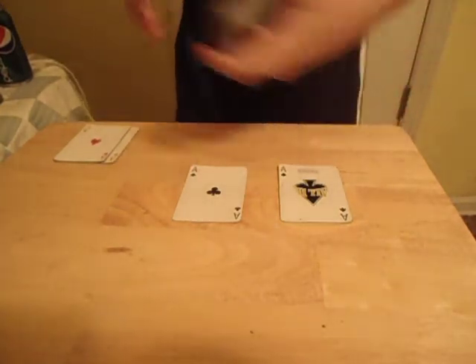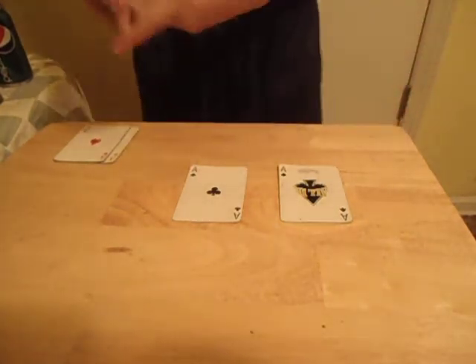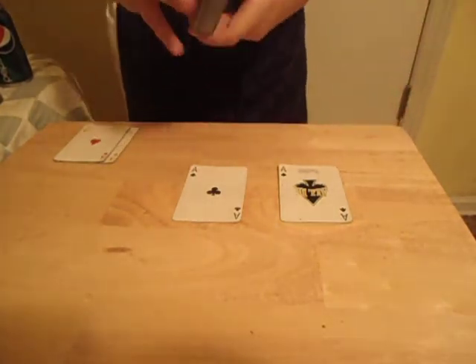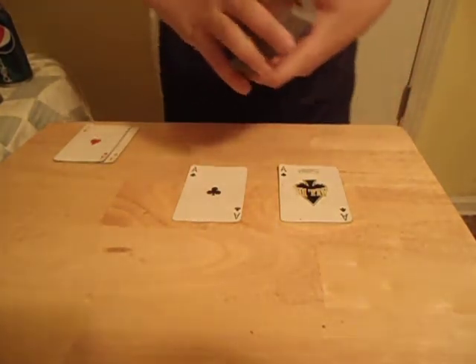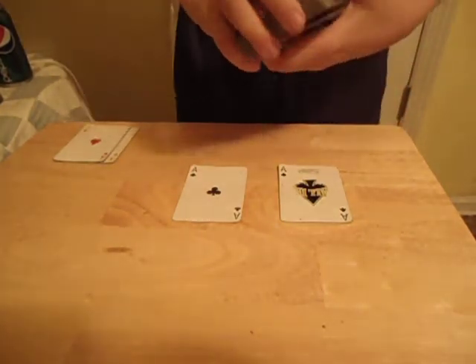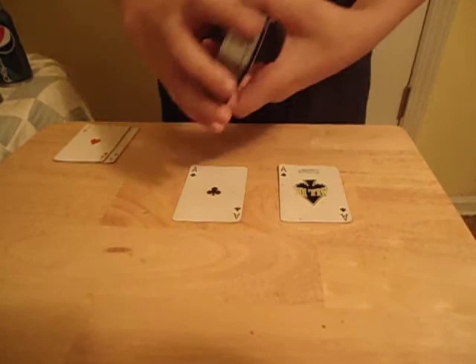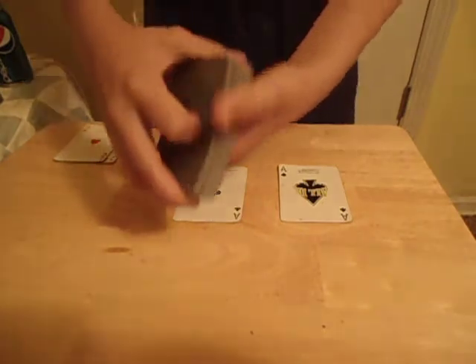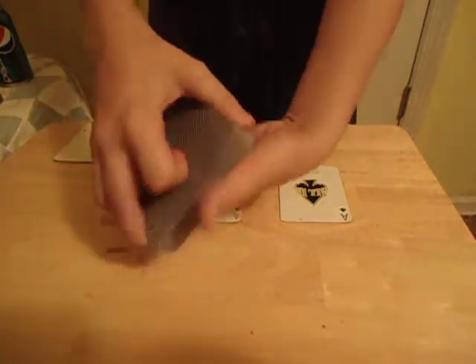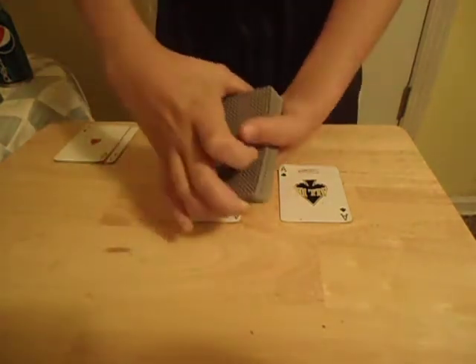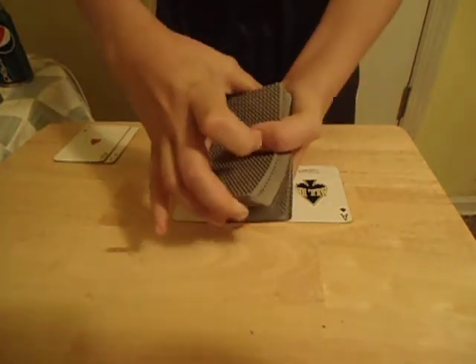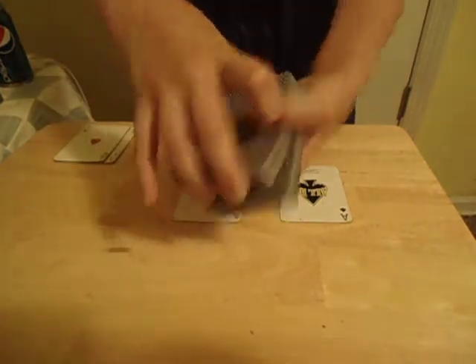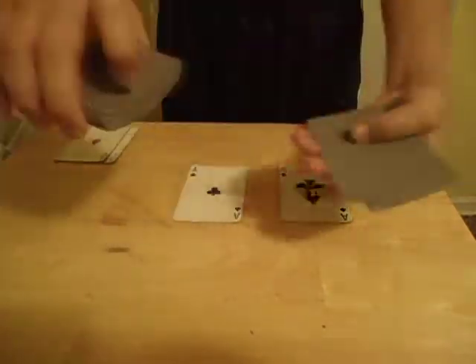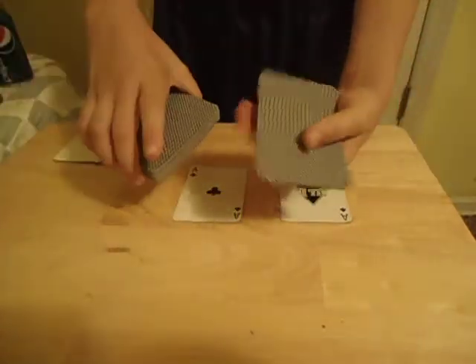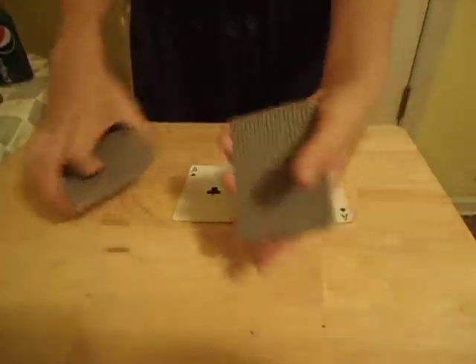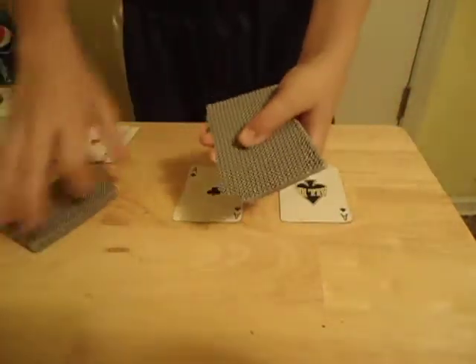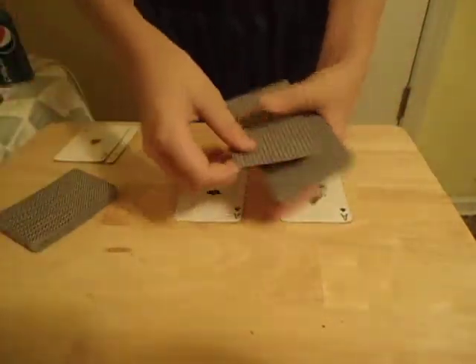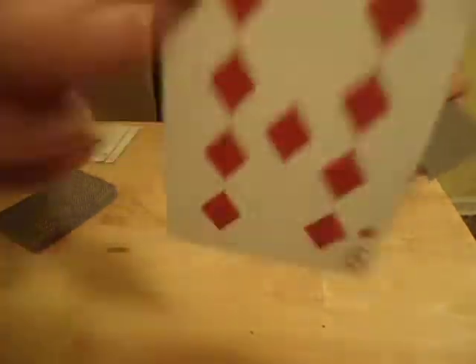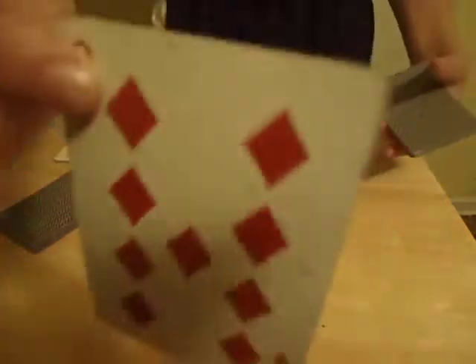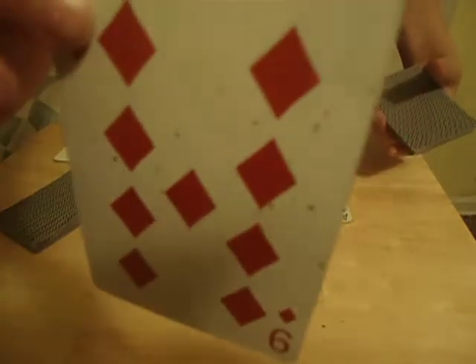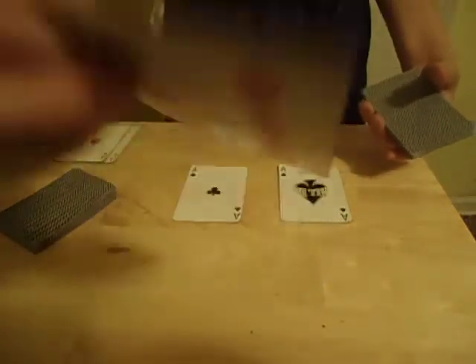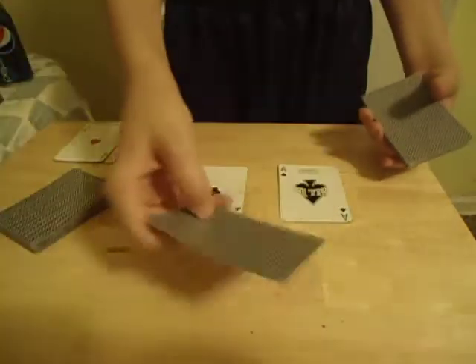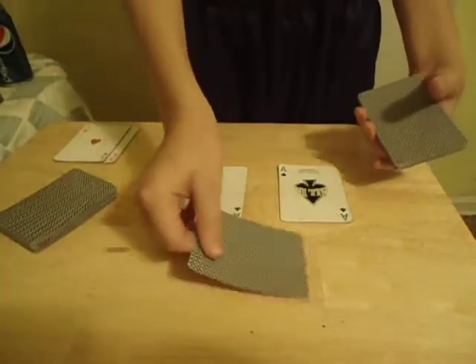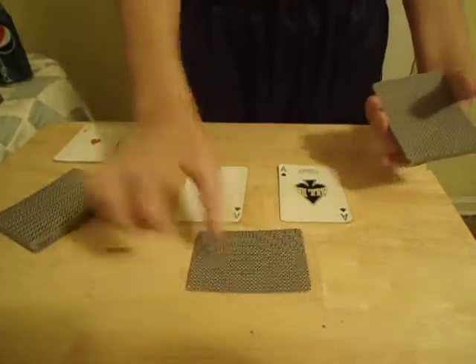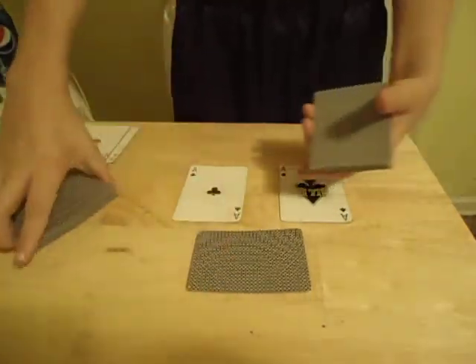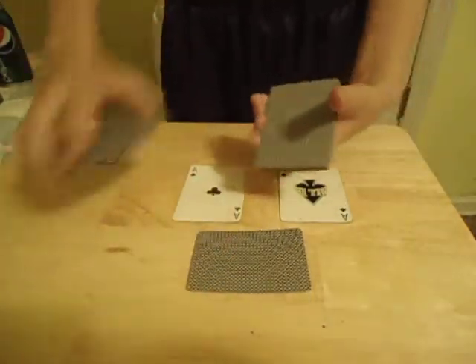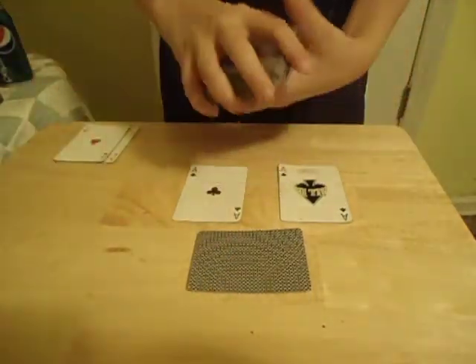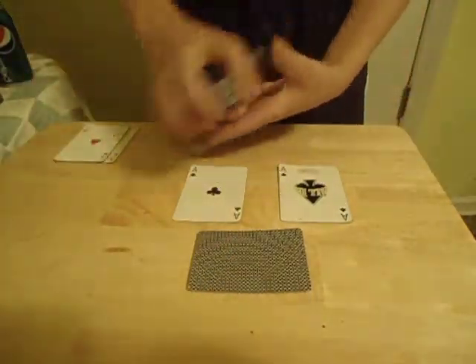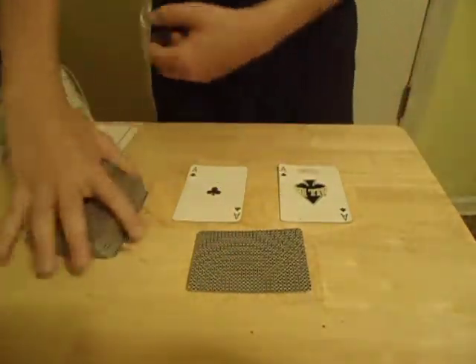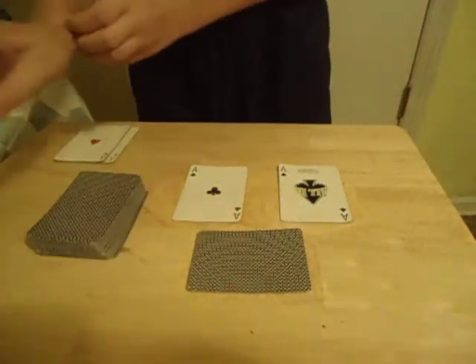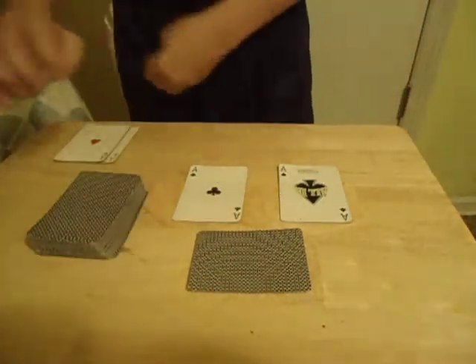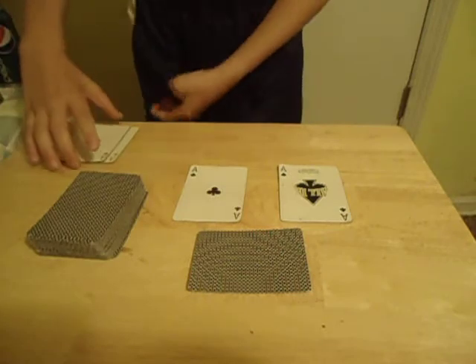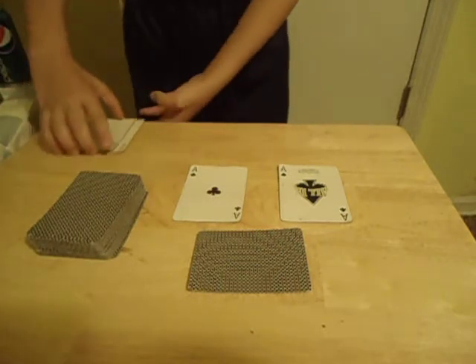So today we're going to have you just tell me when to stop. Stop. Okay, this is going to be your card. We're just going to set it down real quick. We're just going to place the rest.